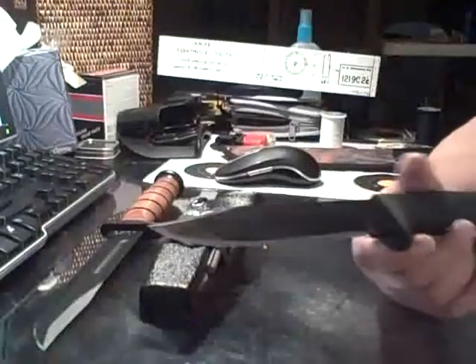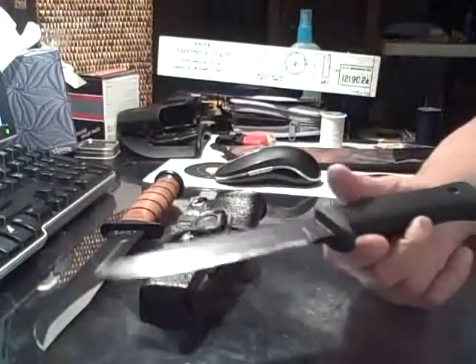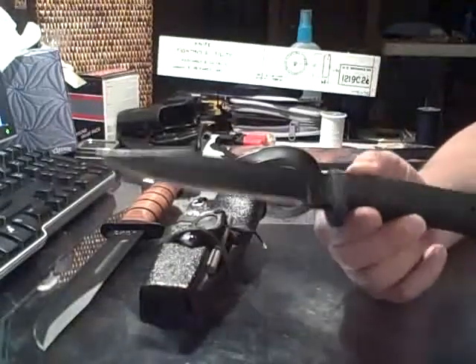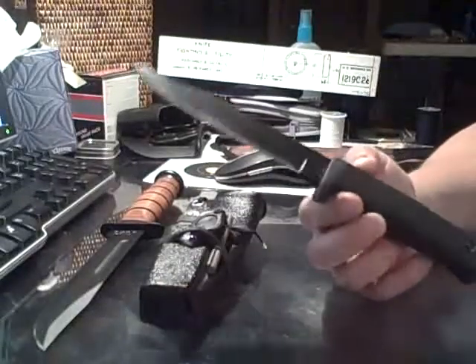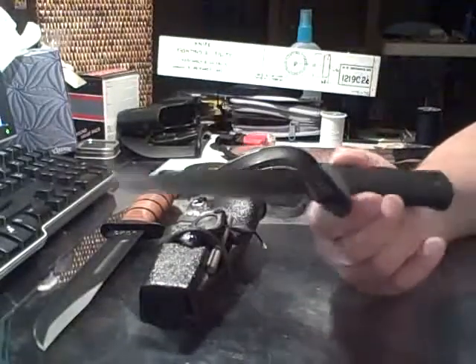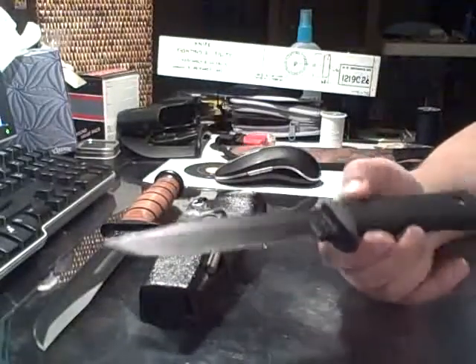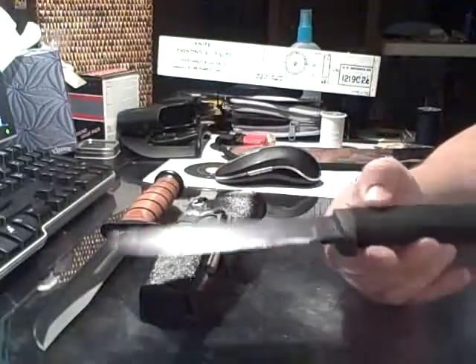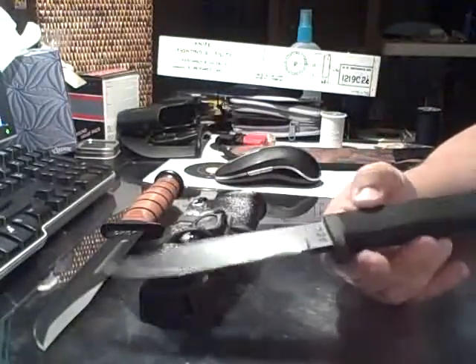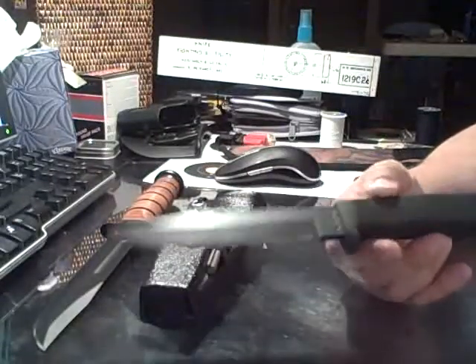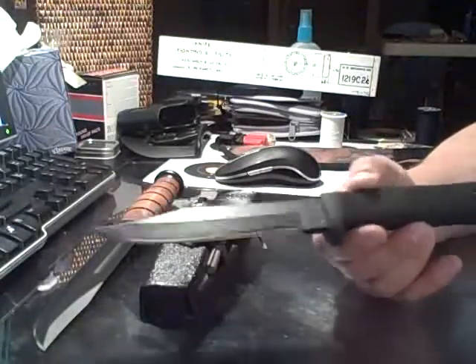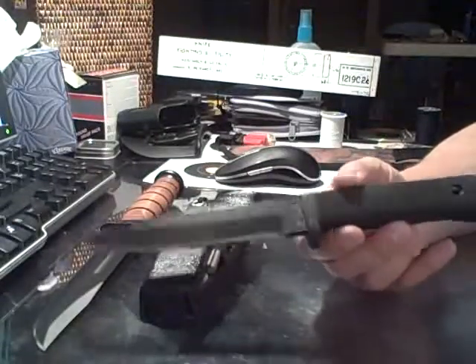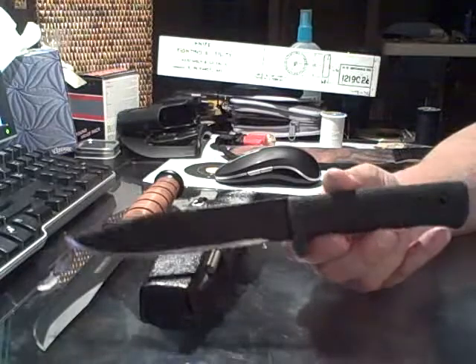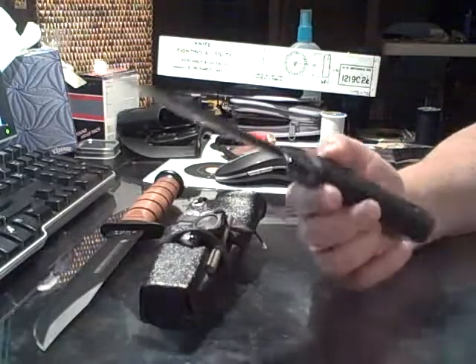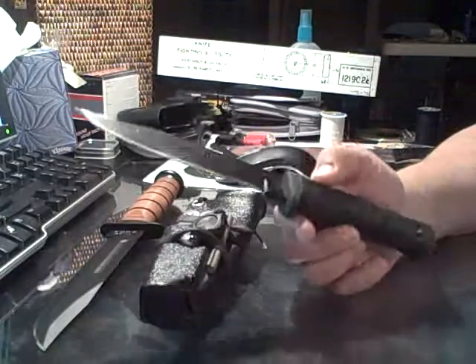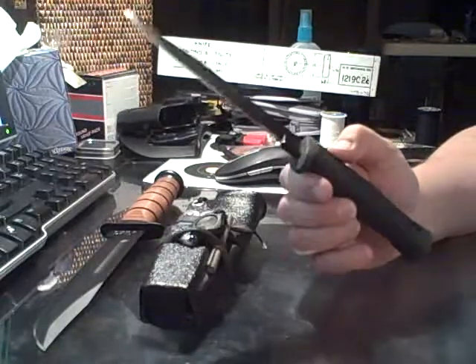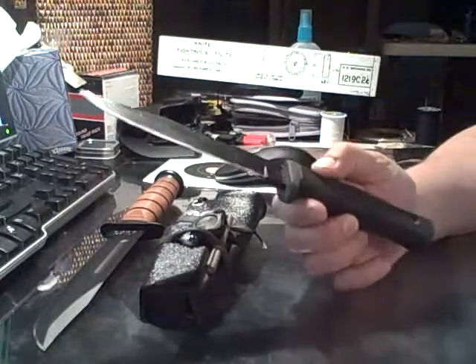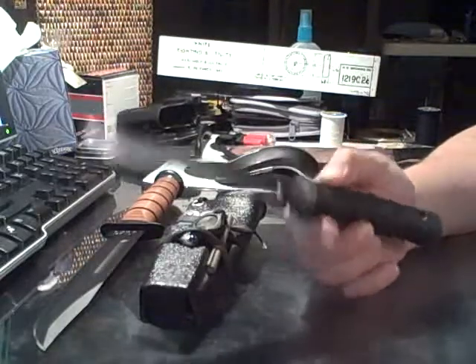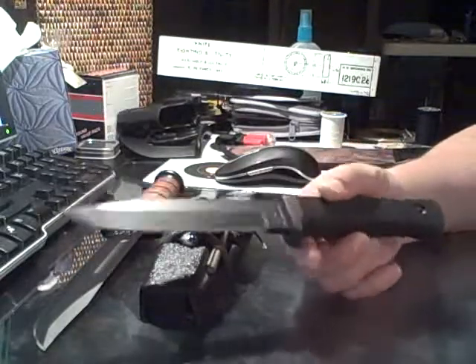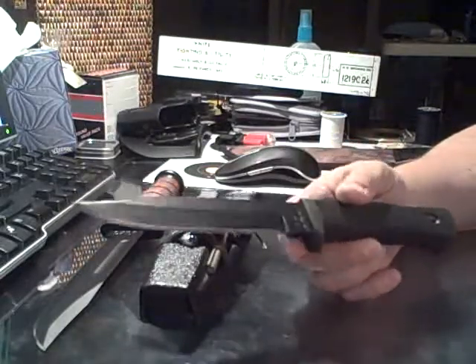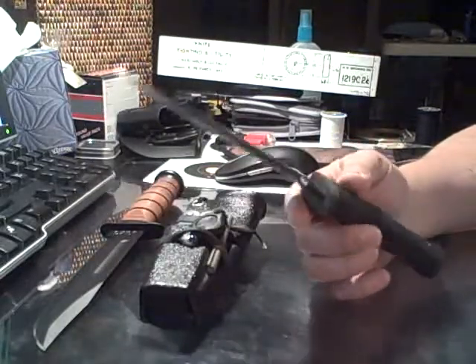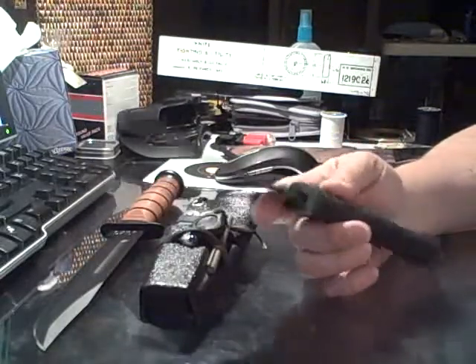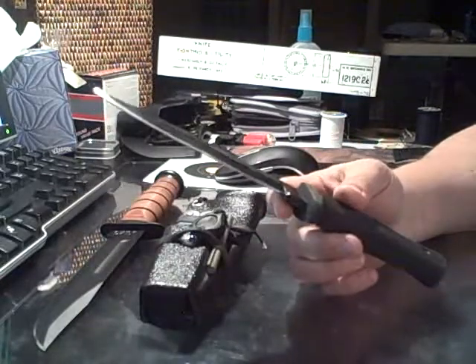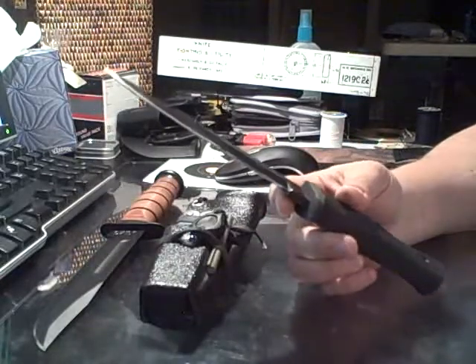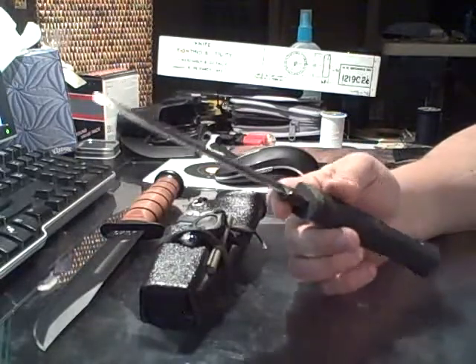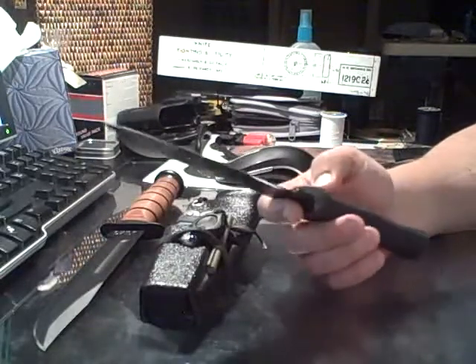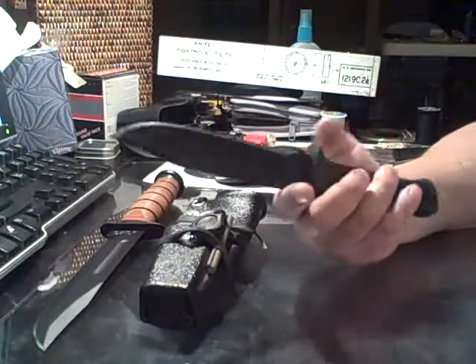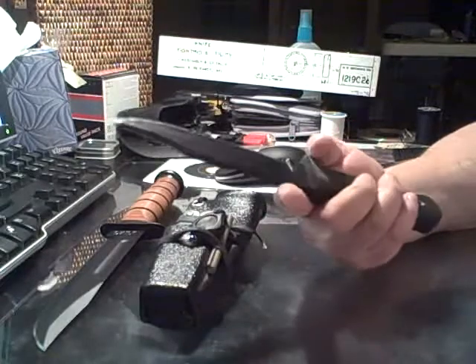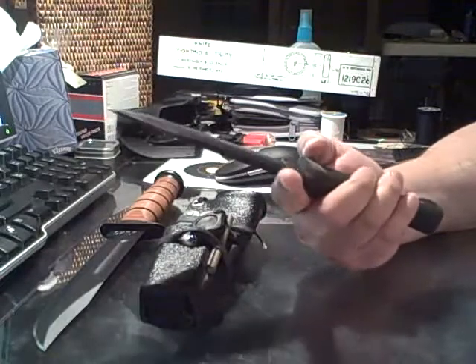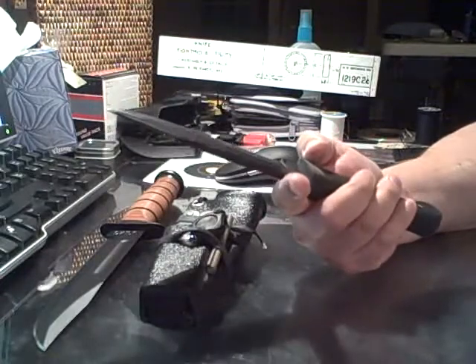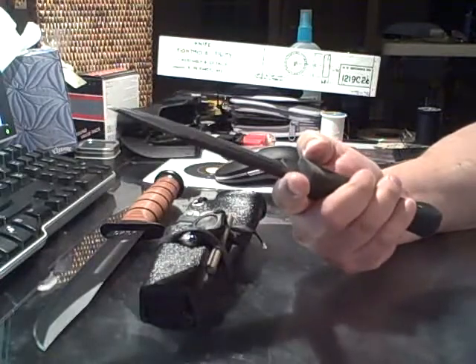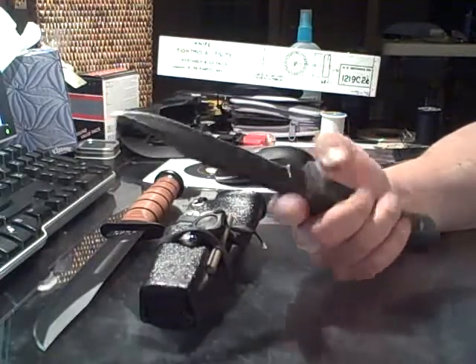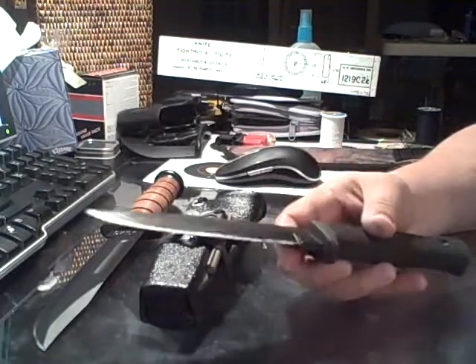Hey guys, it's MajorPandemic.com and today I'd like to talk to you about why you should have a good survival knife in your kit and what constitutes a good survival knife.